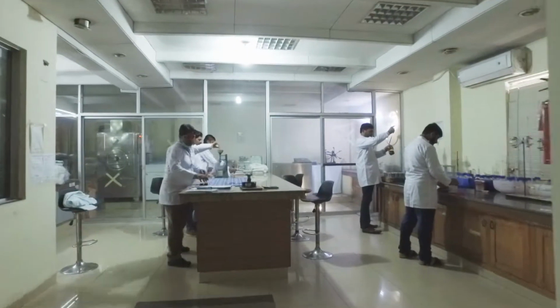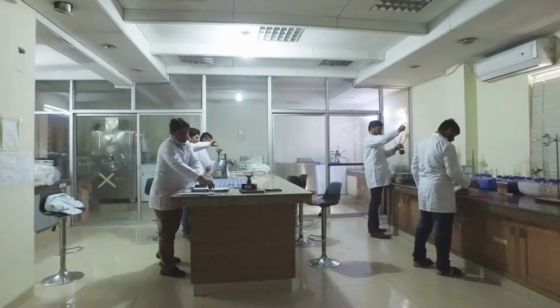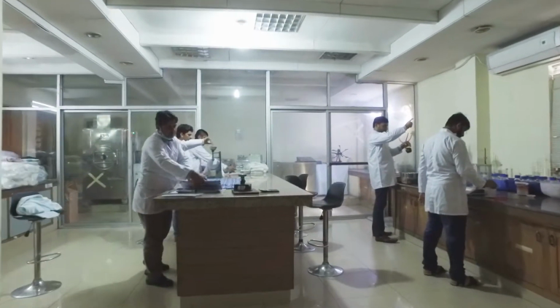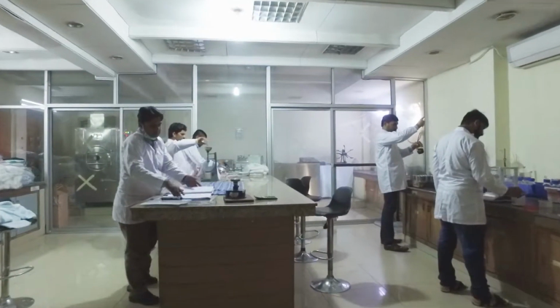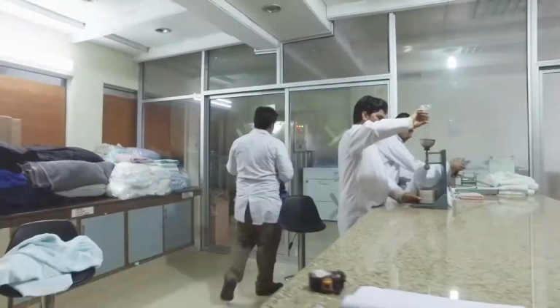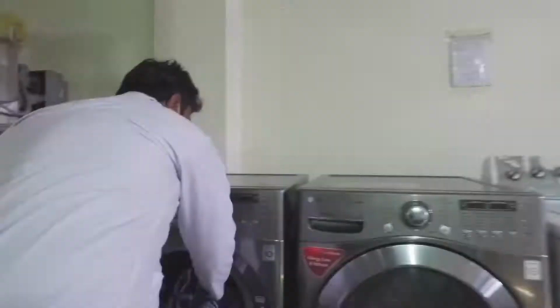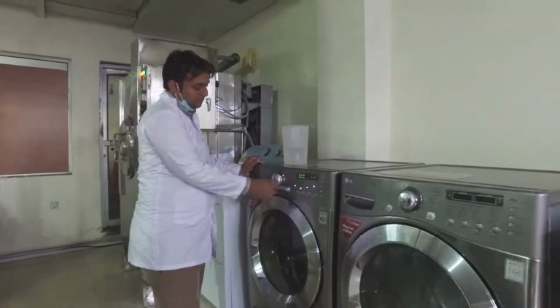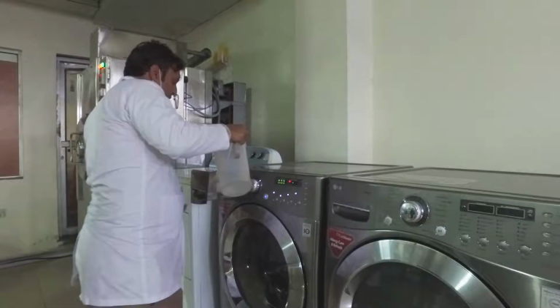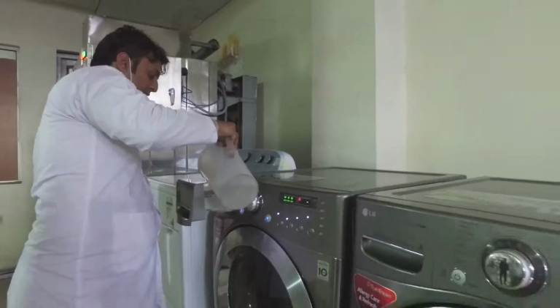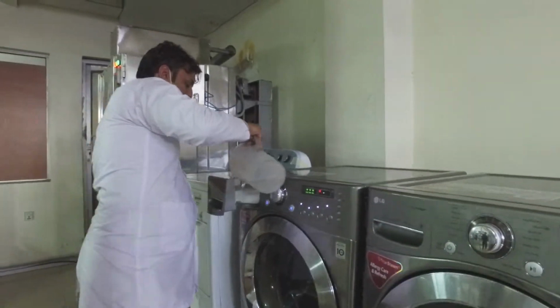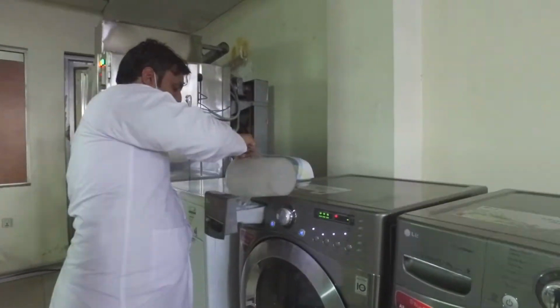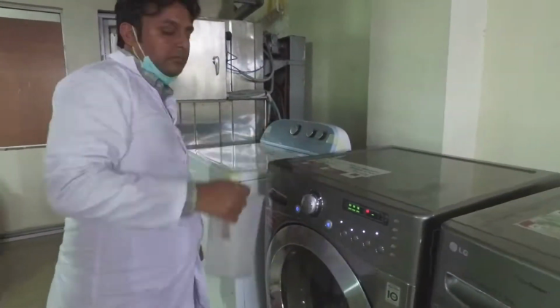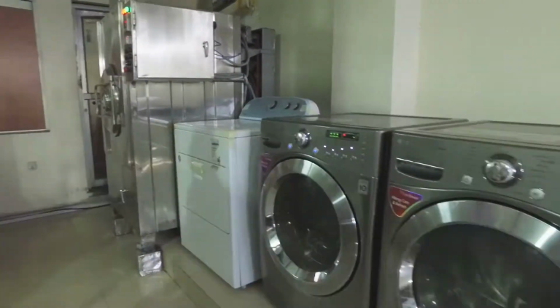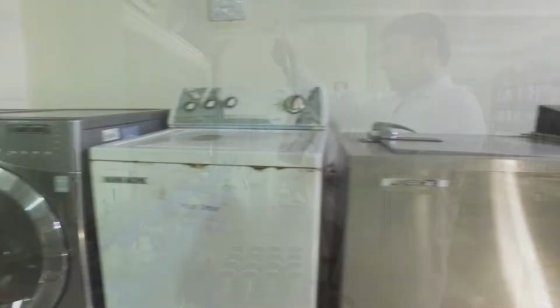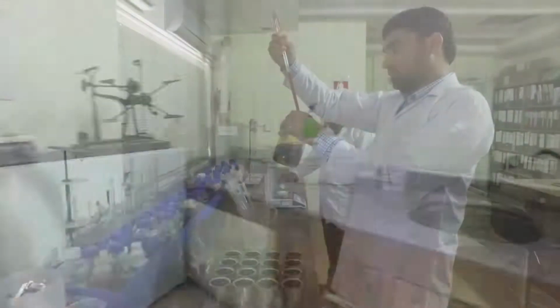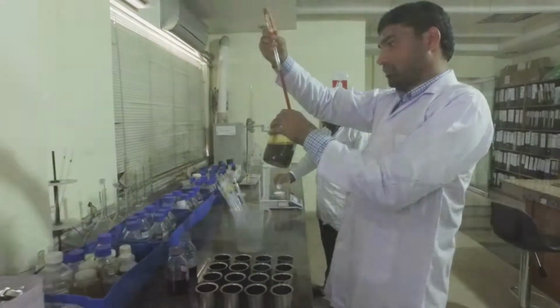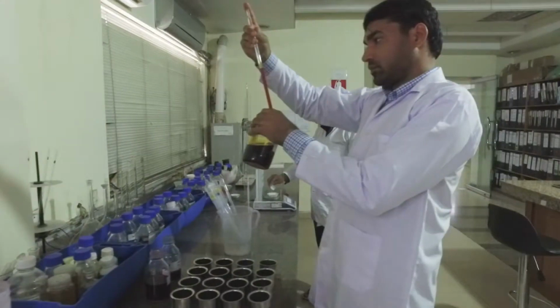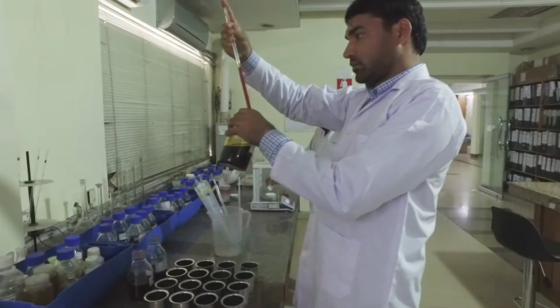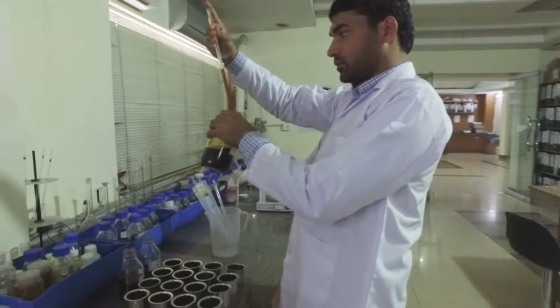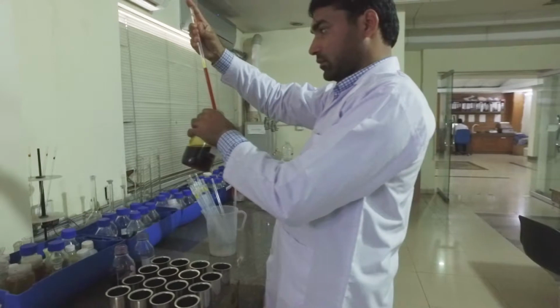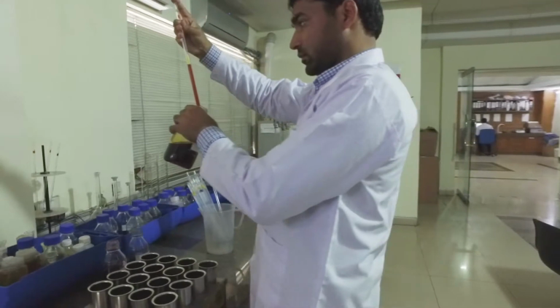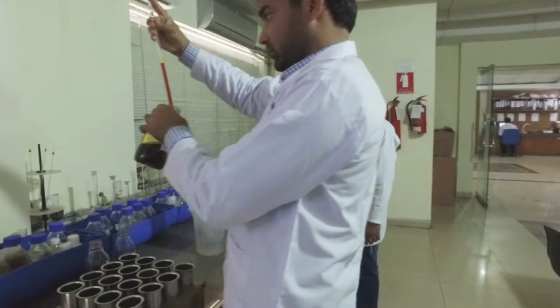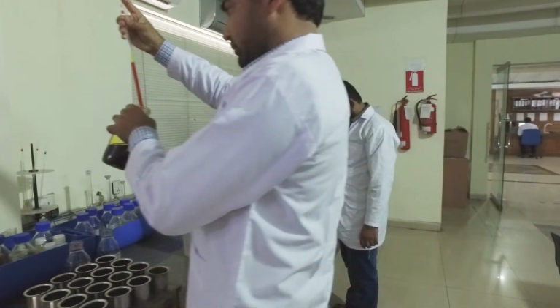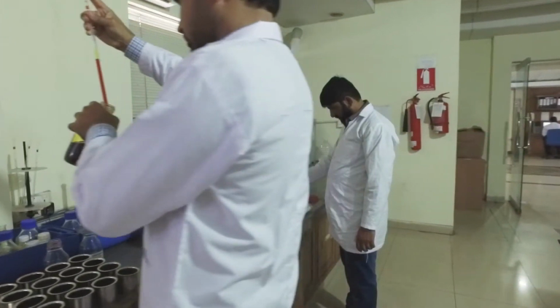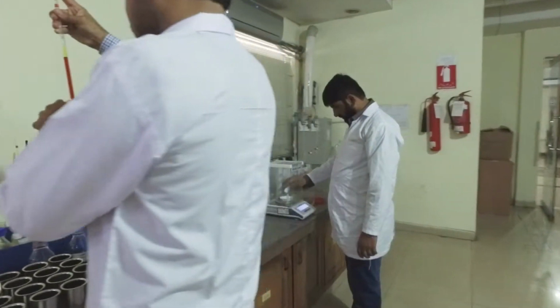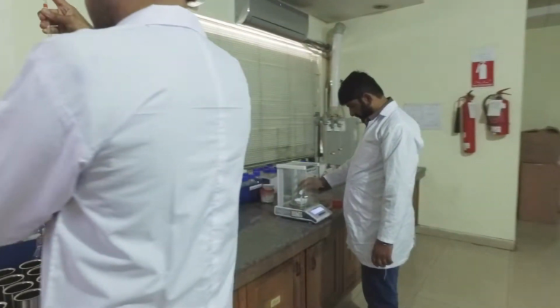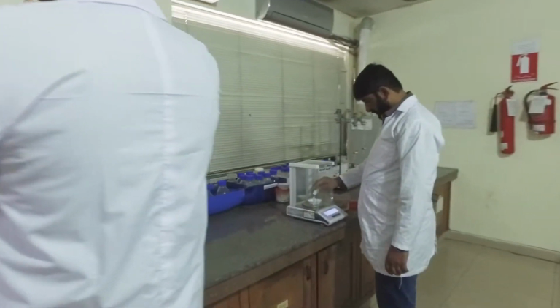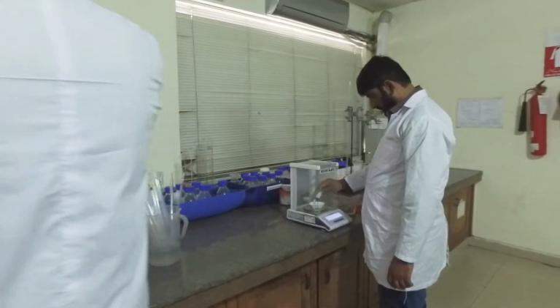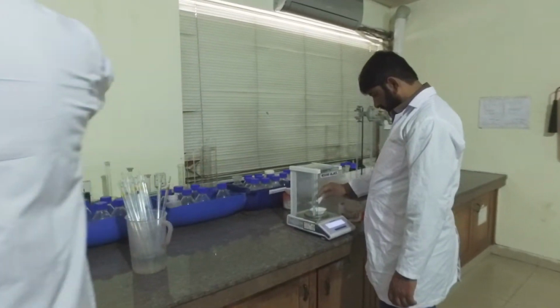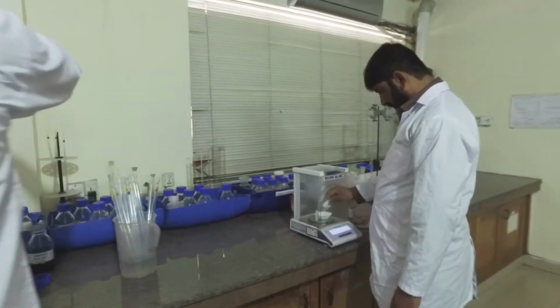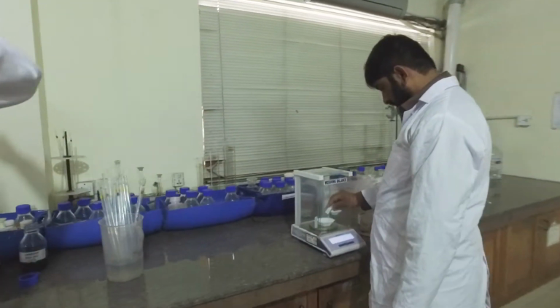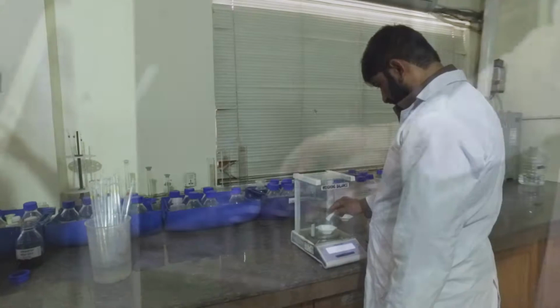Designed for color professionals in dye house labs and production environments for textile dyes, printers, fiber blenders and dye stuff or auxiliary manufacturers. Color Eye also provides CMC quality values of finished goods ready to be cut and packed.